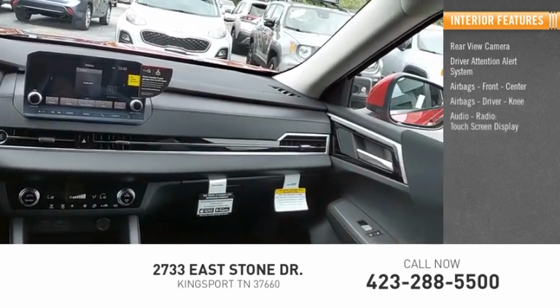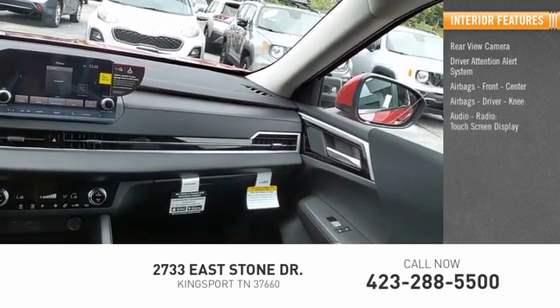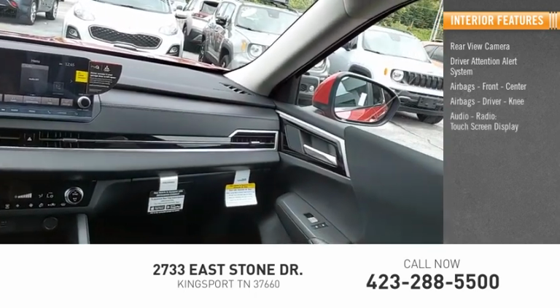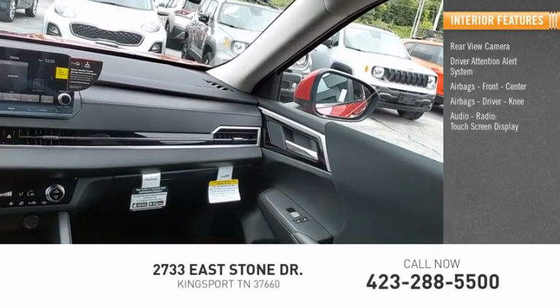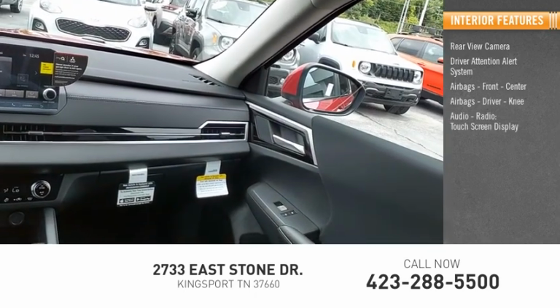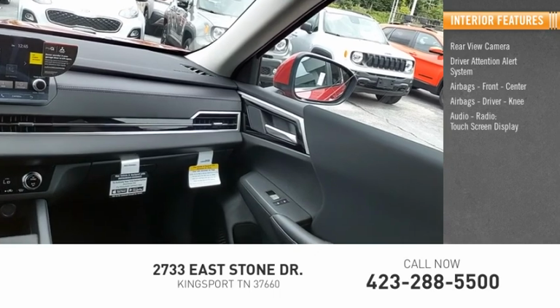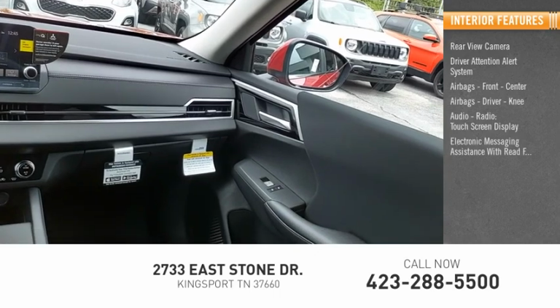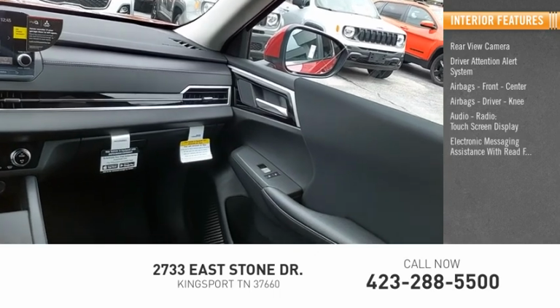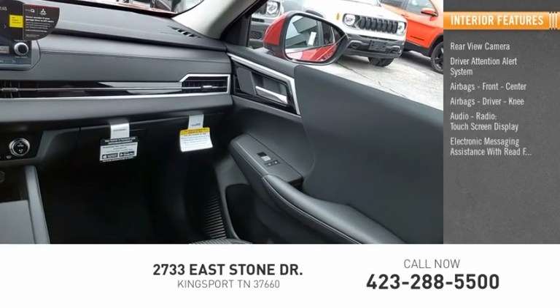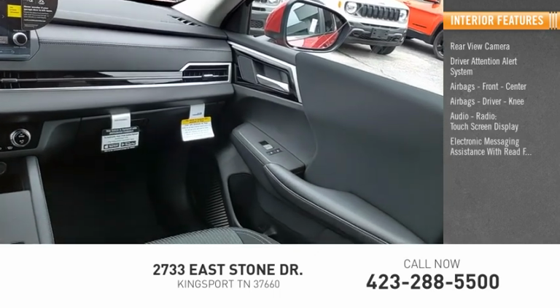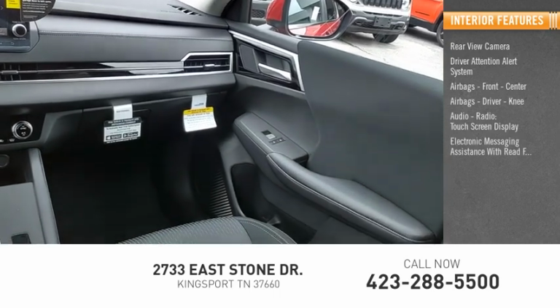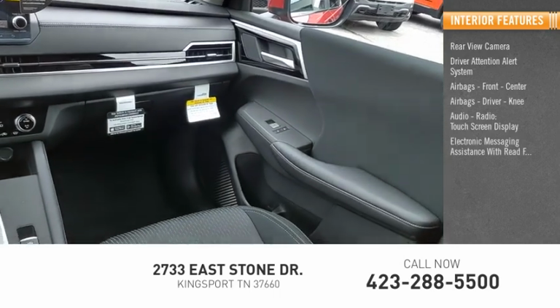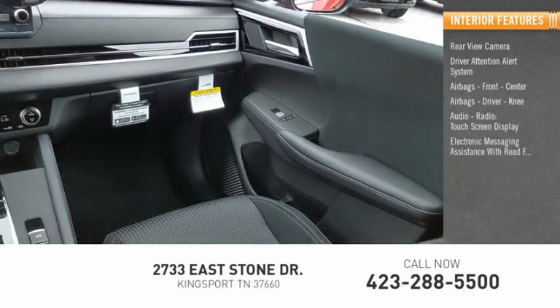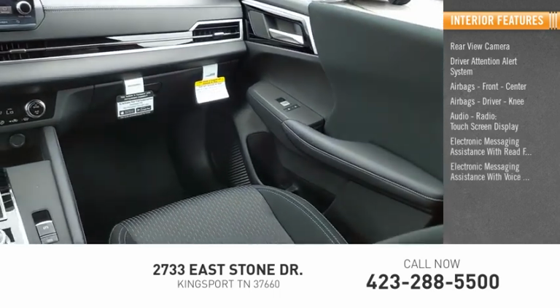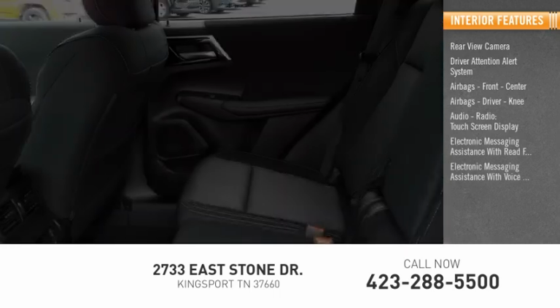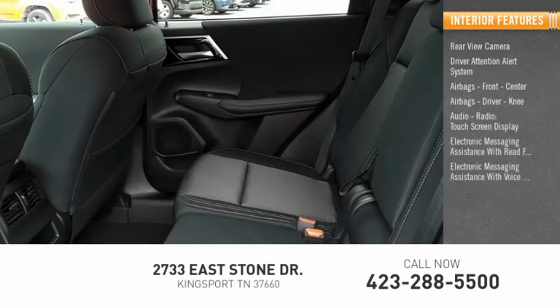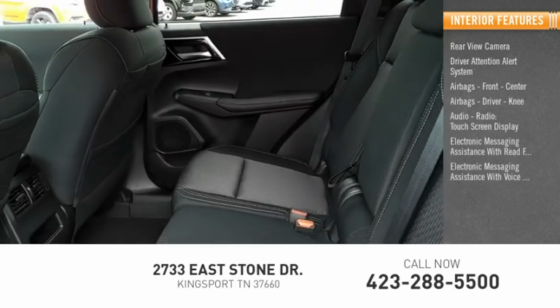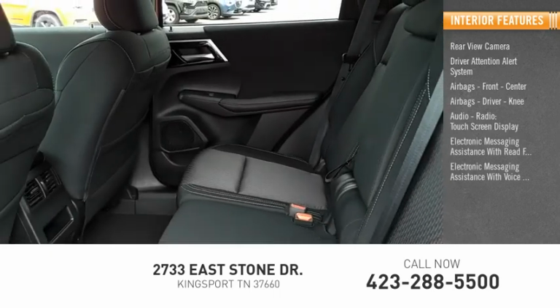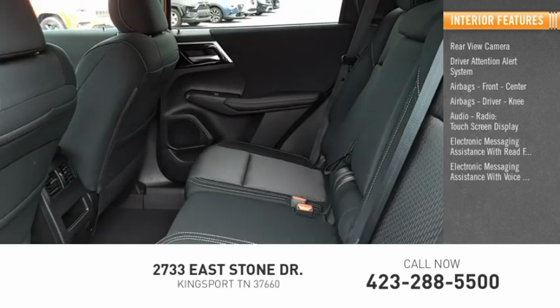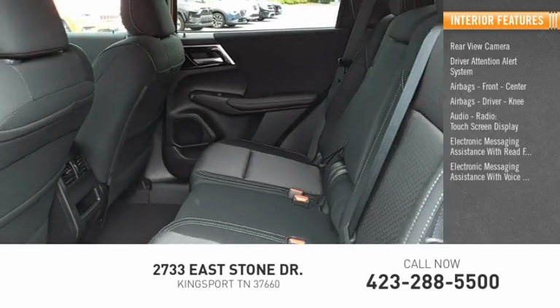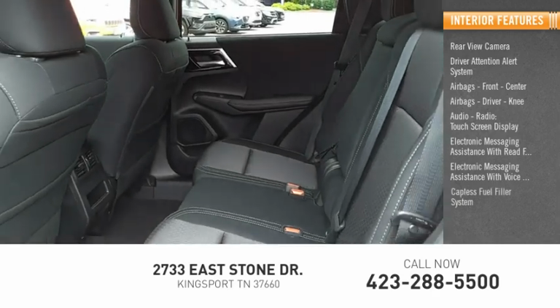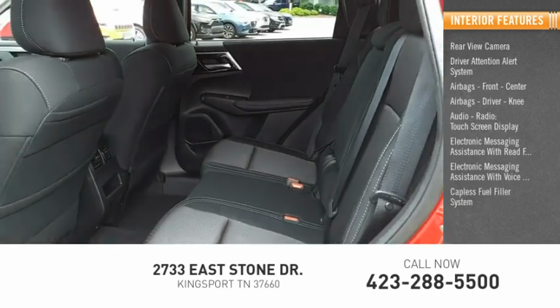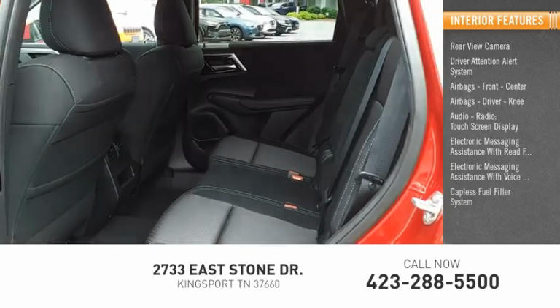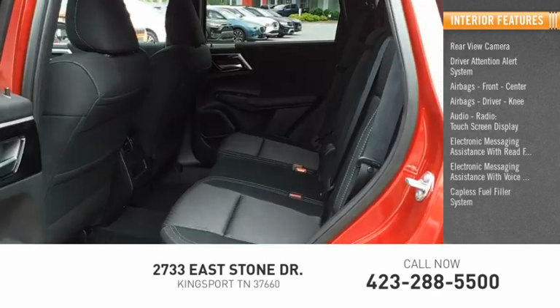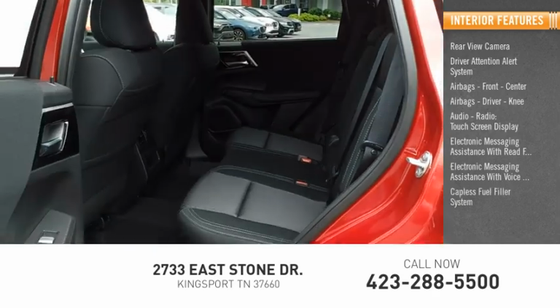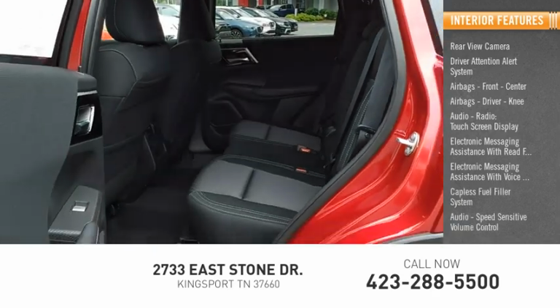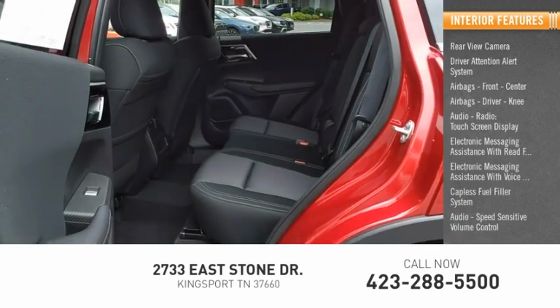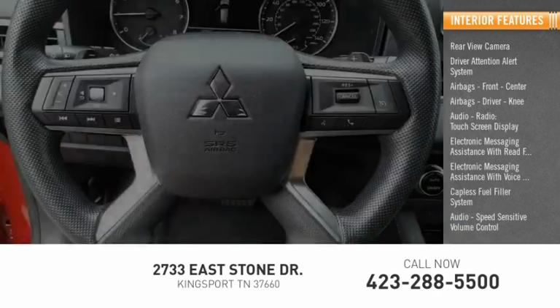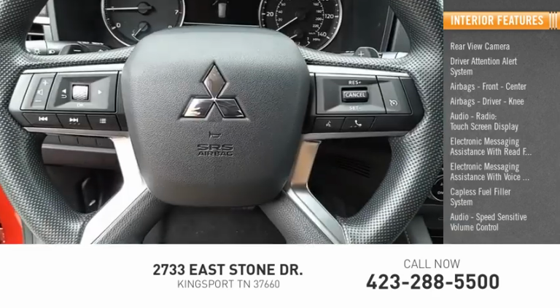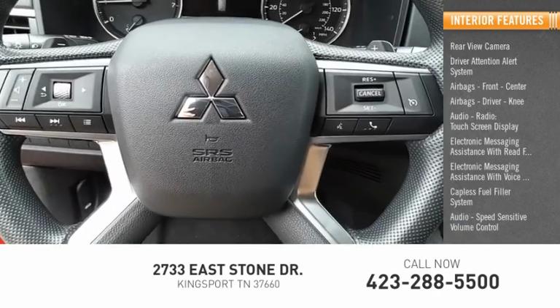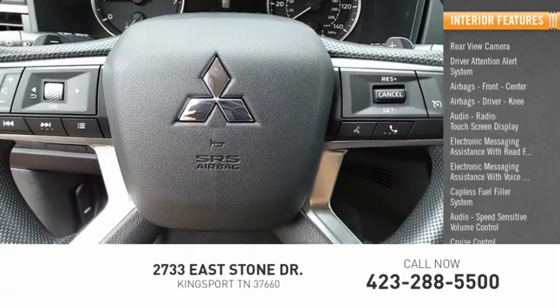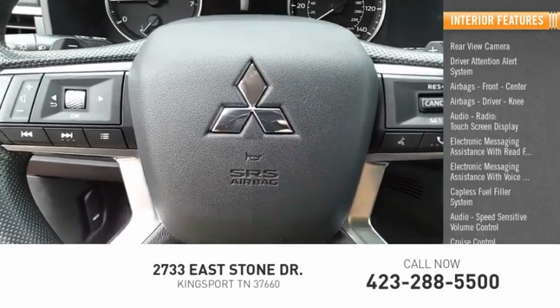Audio radio, touchscreen display, electronic messaging assistance with read function, electronic messaging assistance with voice recognition, capless fuel filler system, audio speed sensitive volume control, and cruise control.